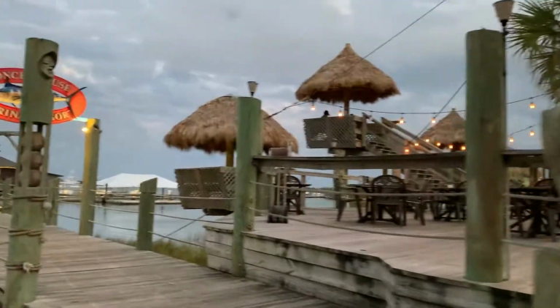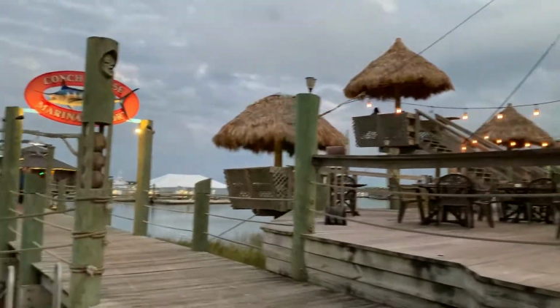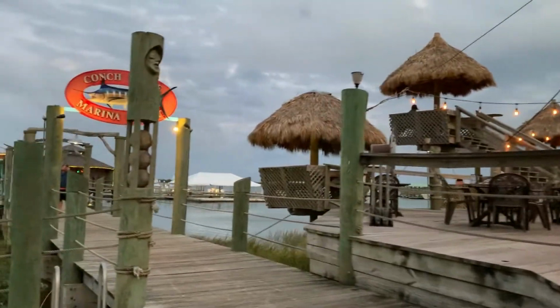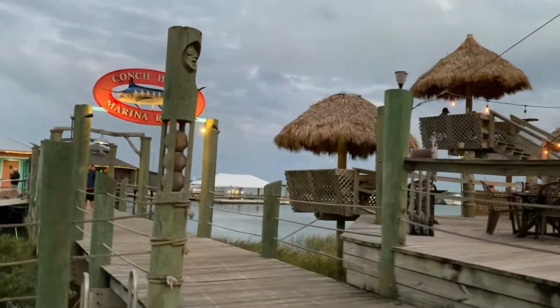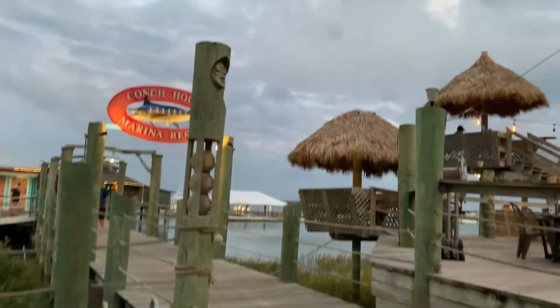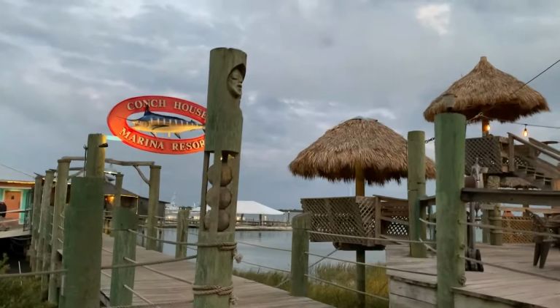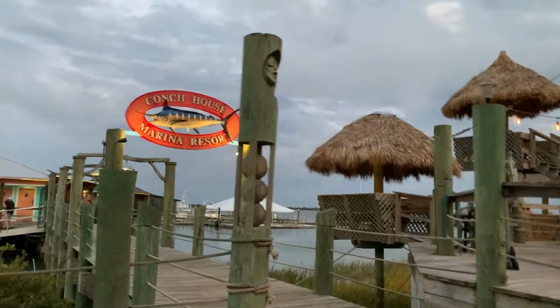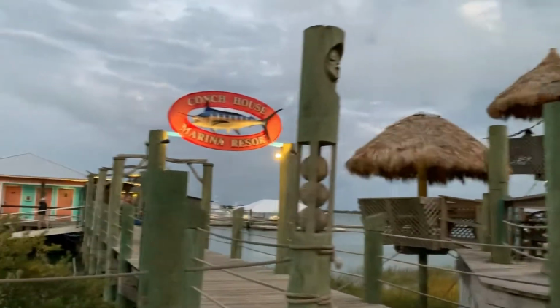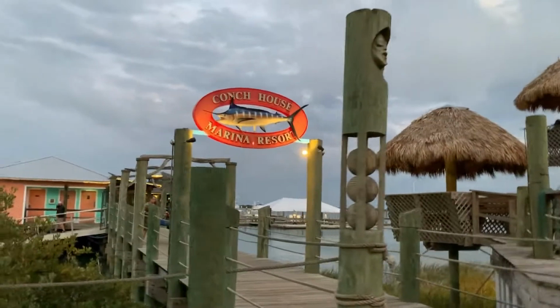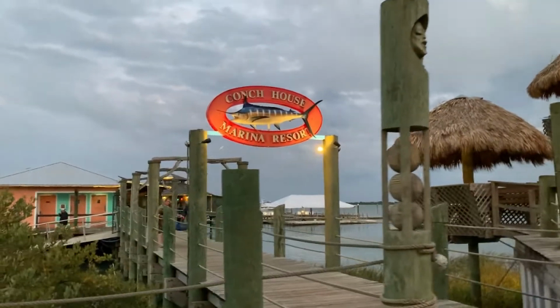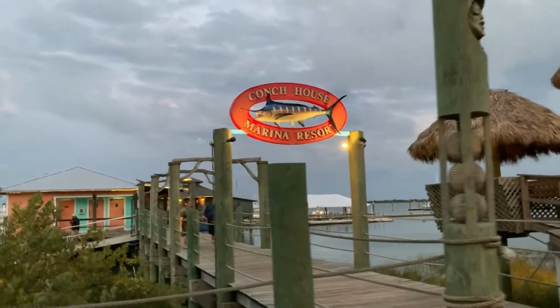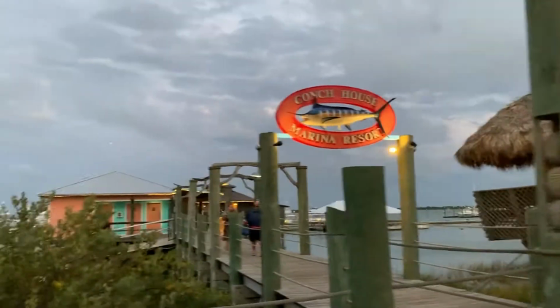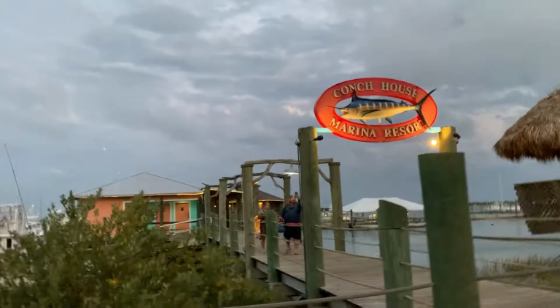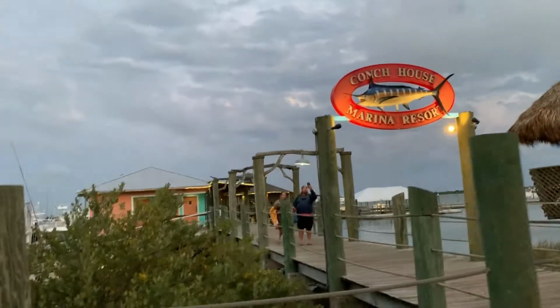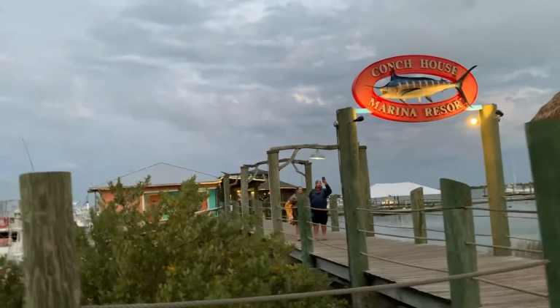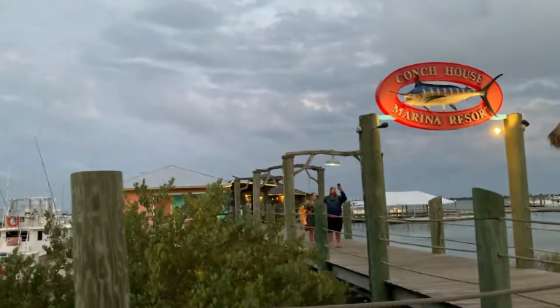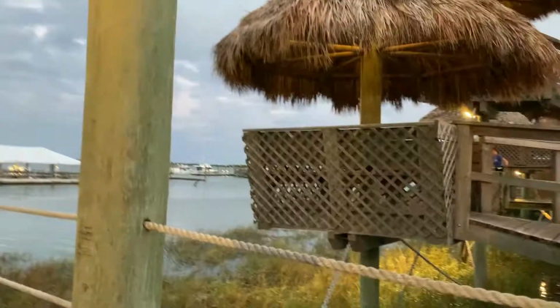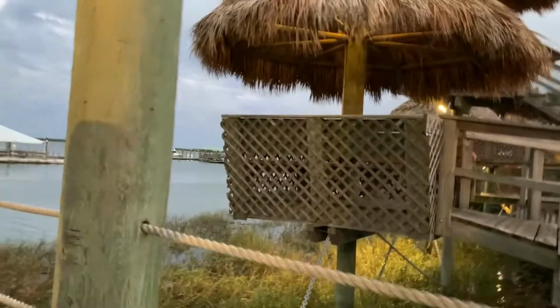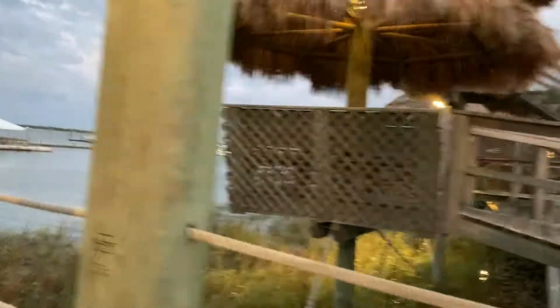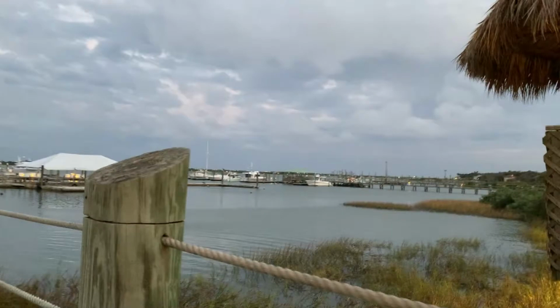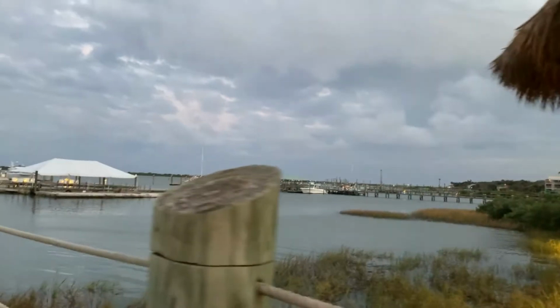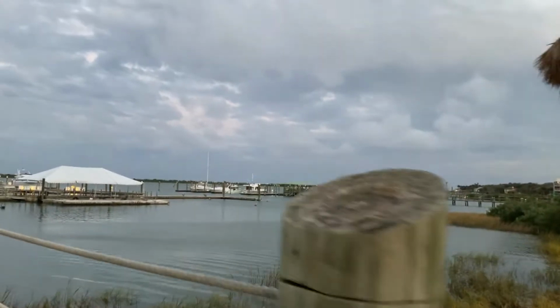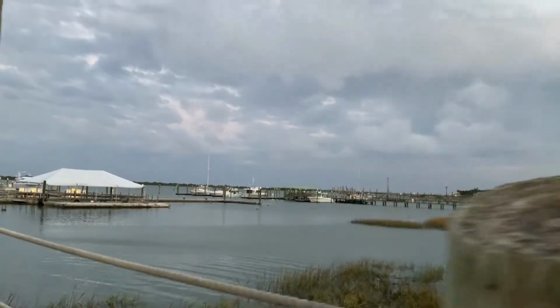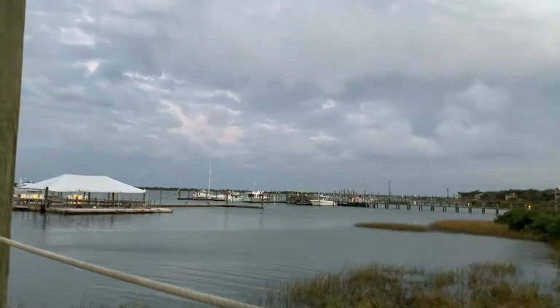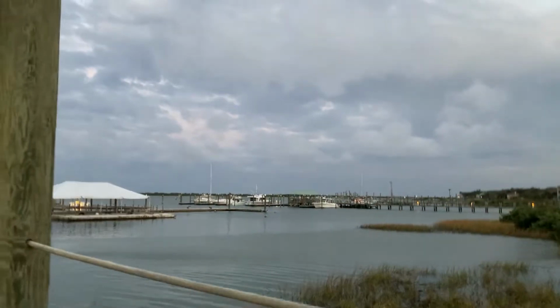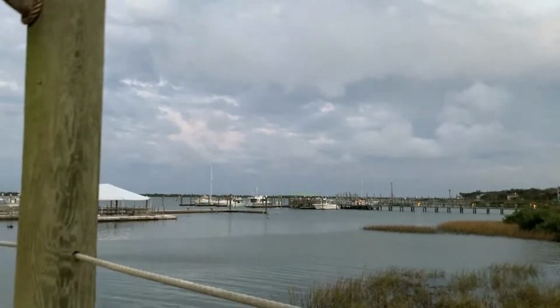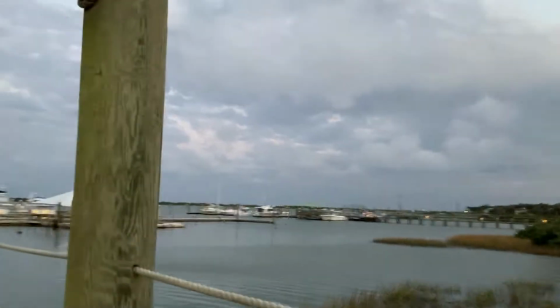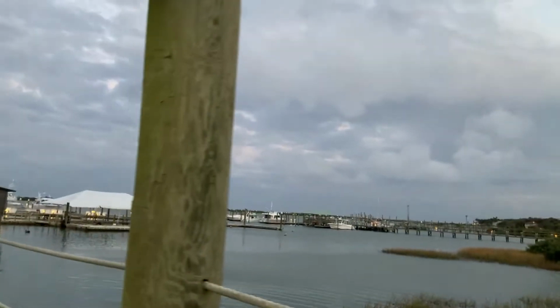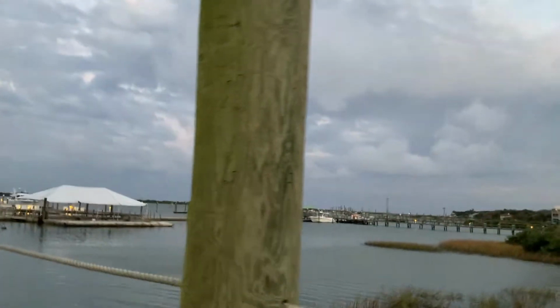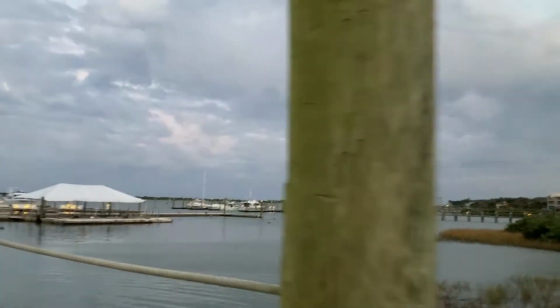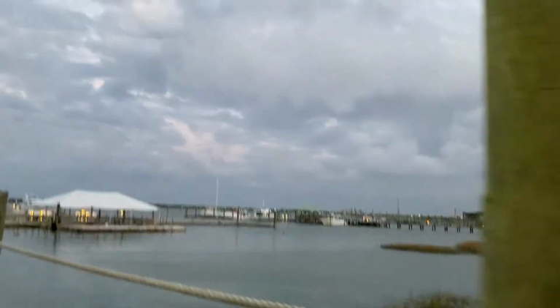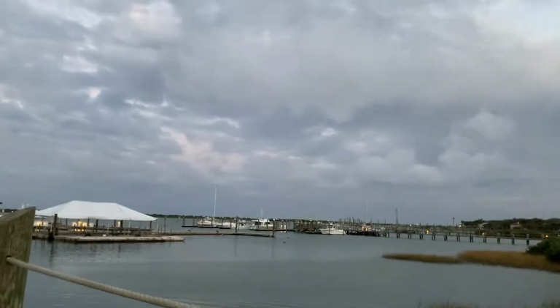I love the ambience here. It's just spectacular. At the right-hand side, from far, we can see the Lighthouse.